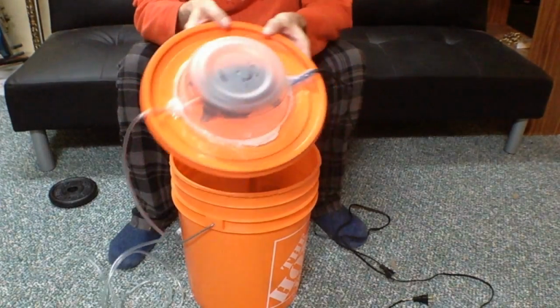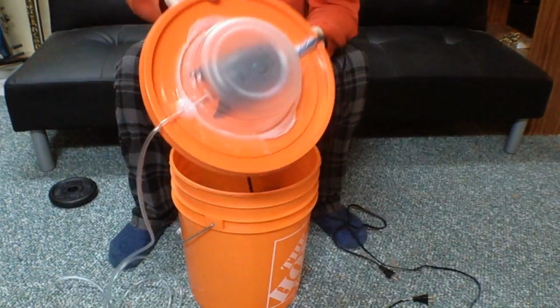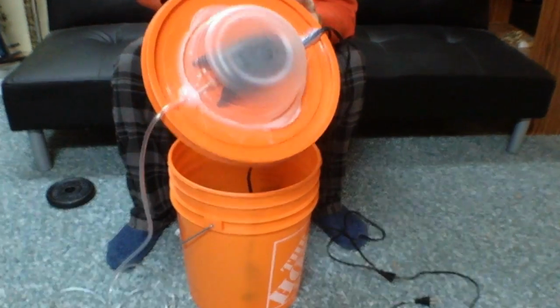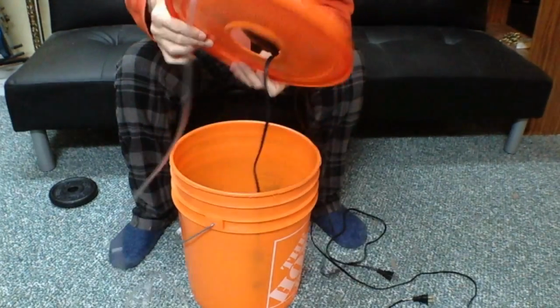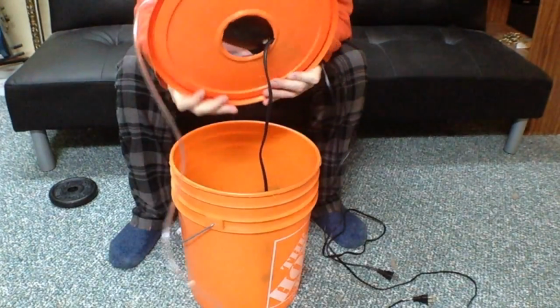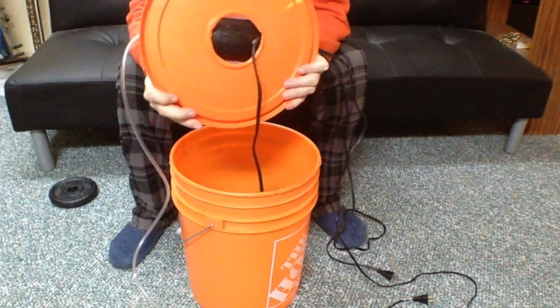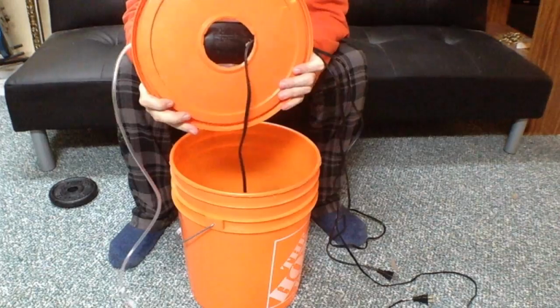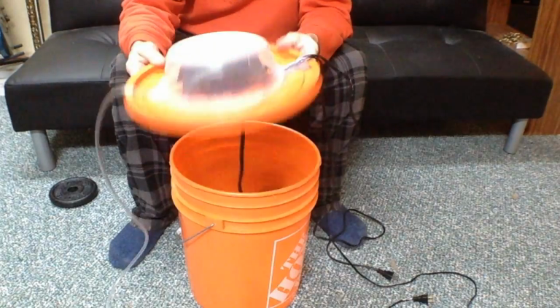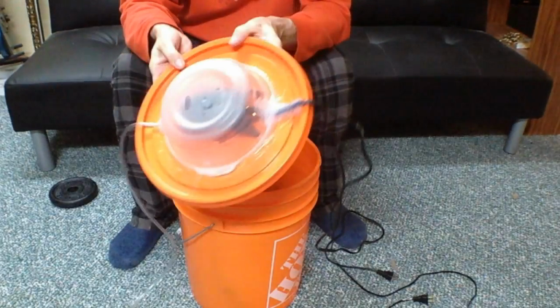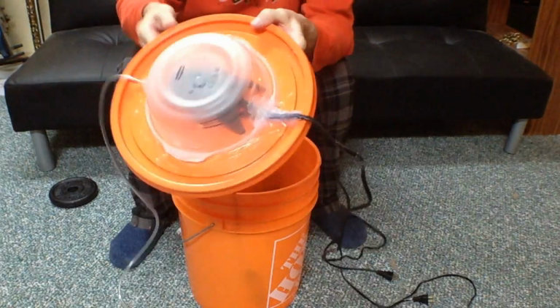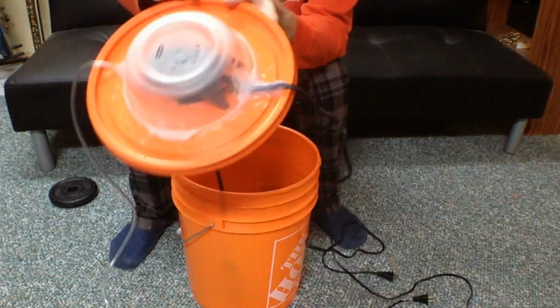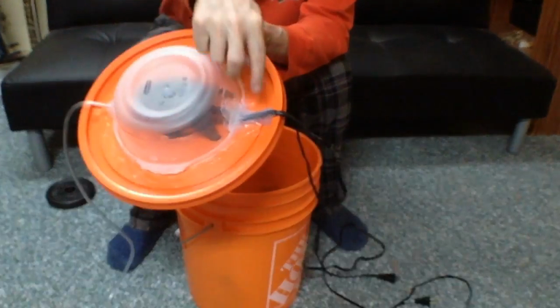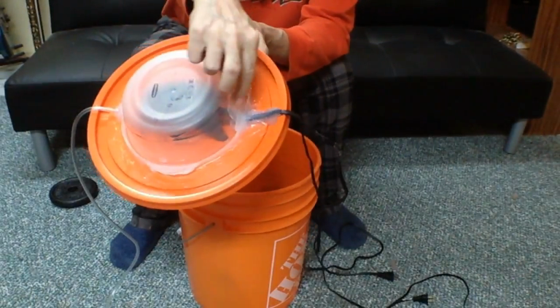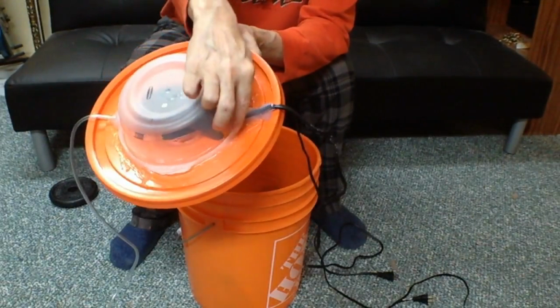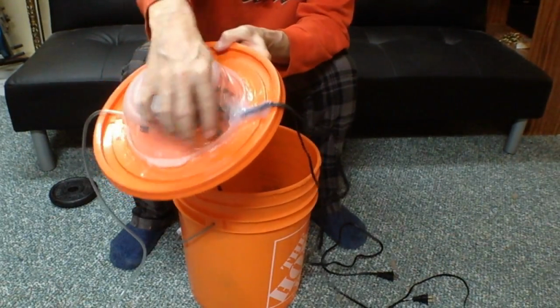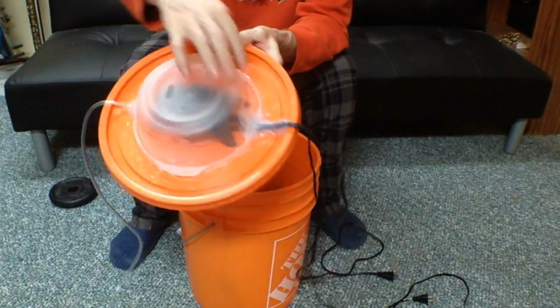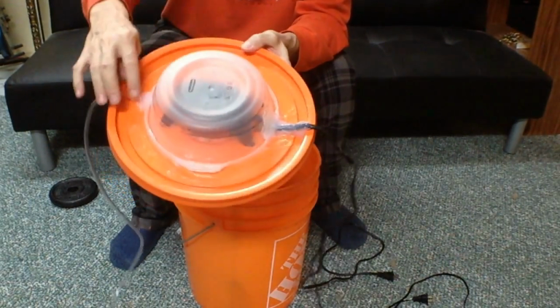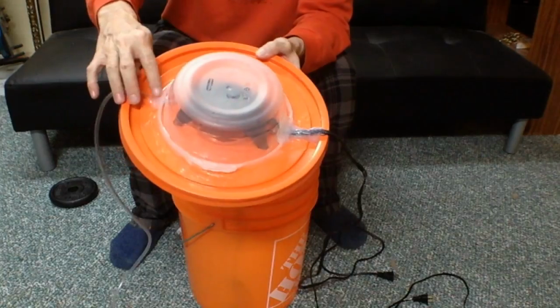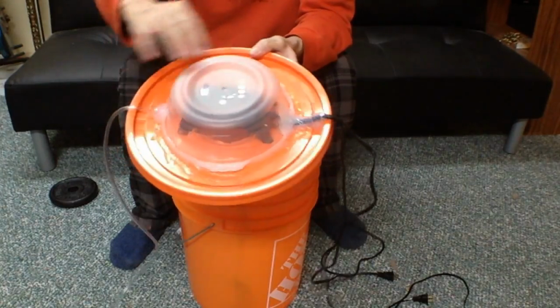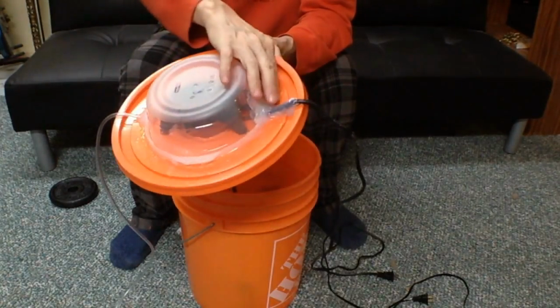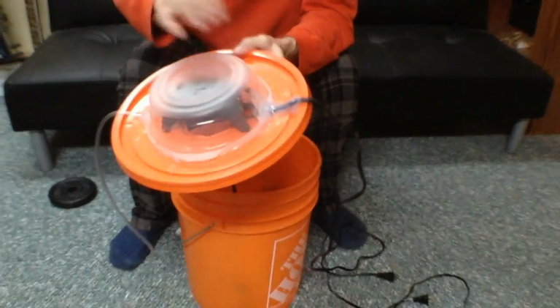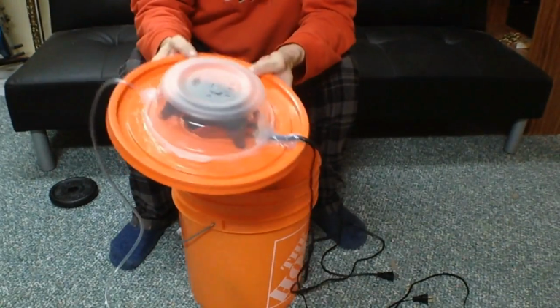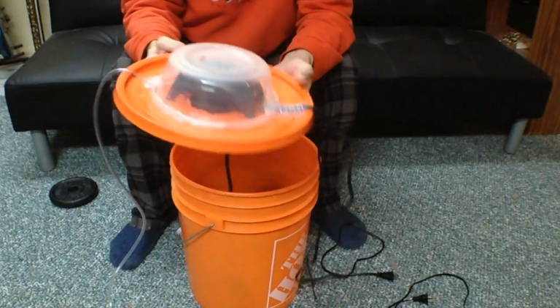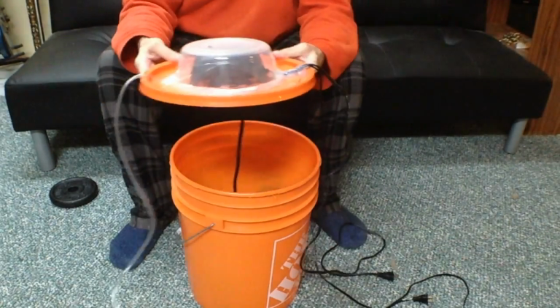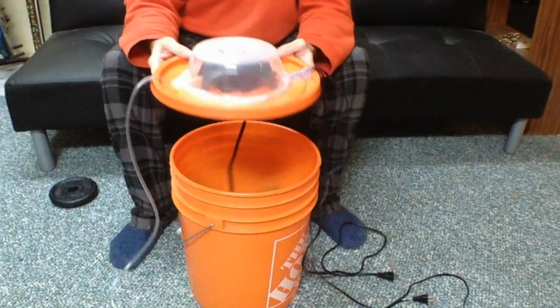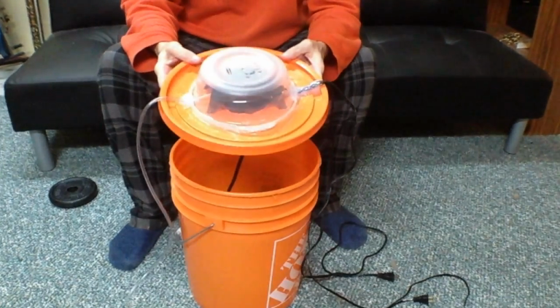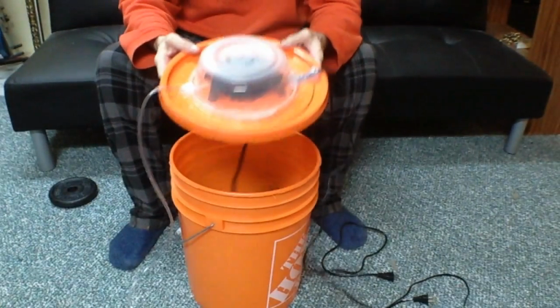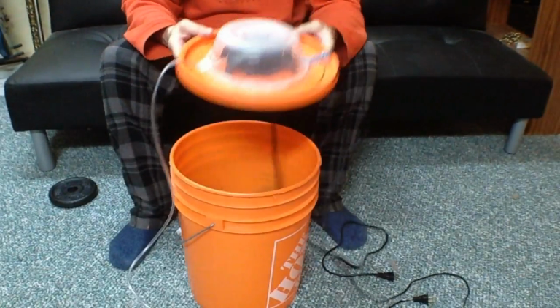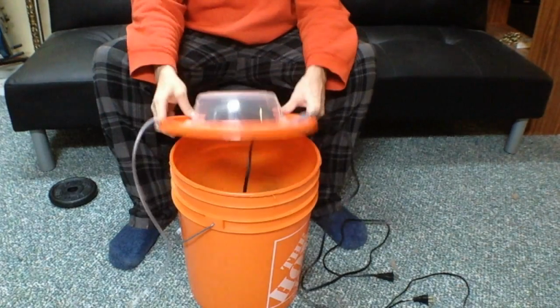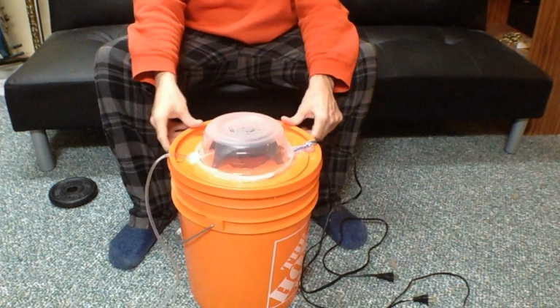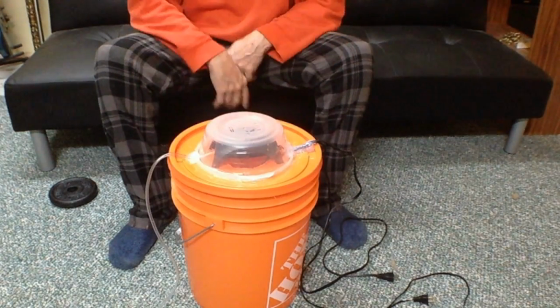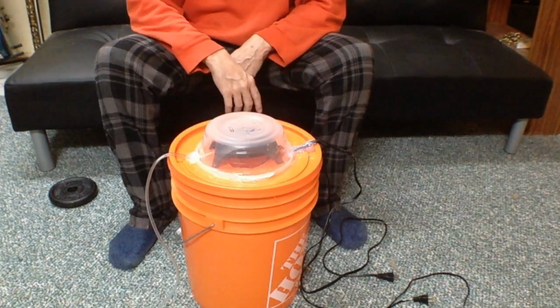Just a closer look. A lot of silicone going around to make sure everything is sealed. And that's that — CO2 generator.